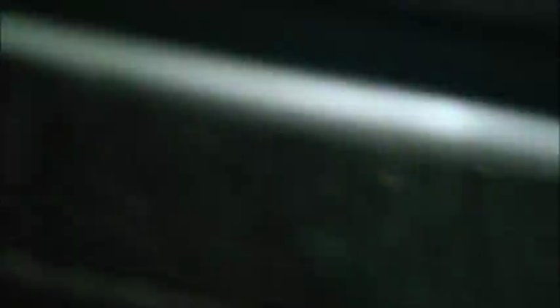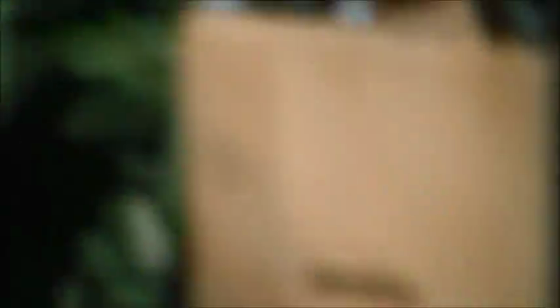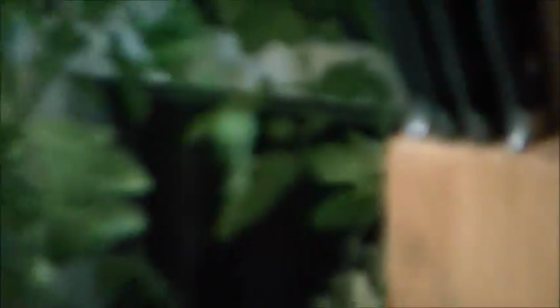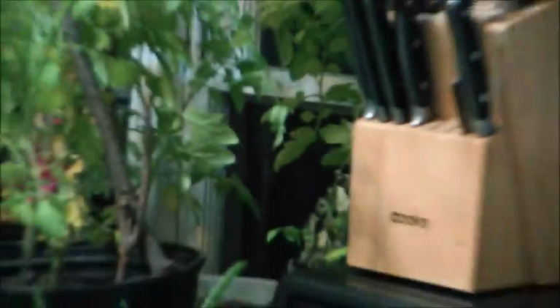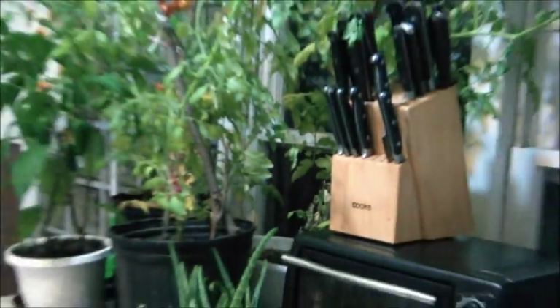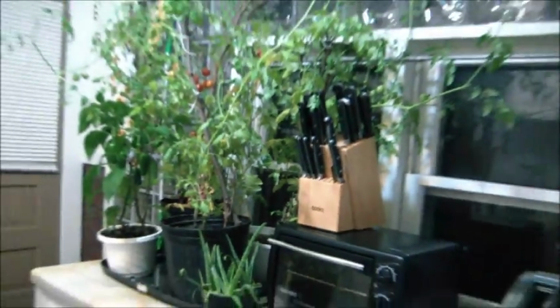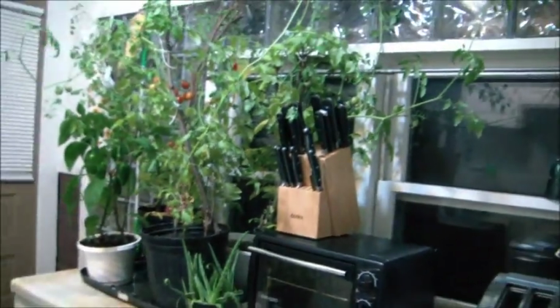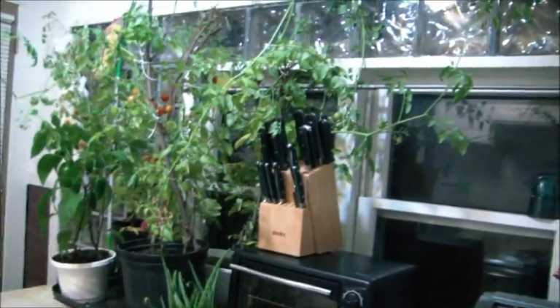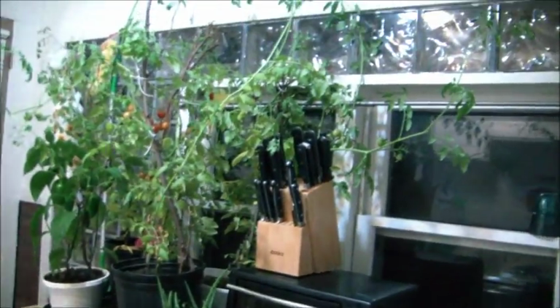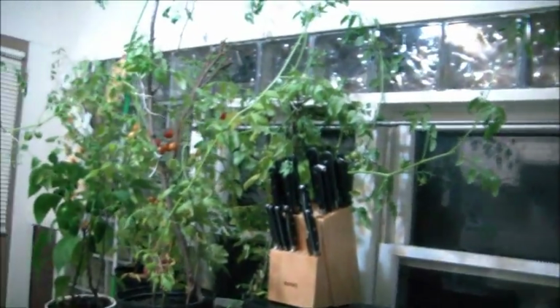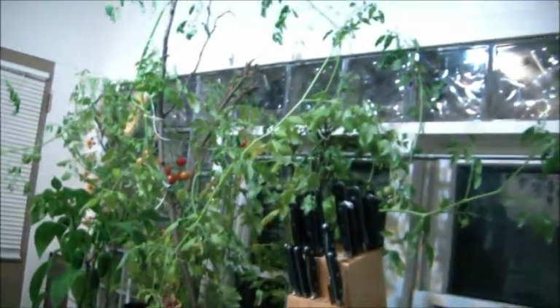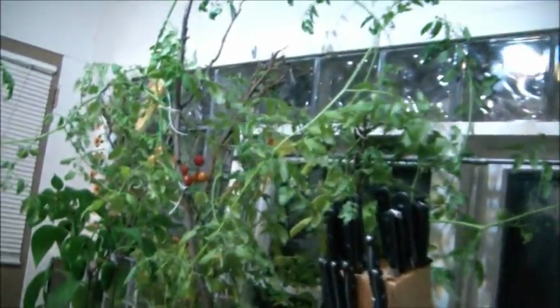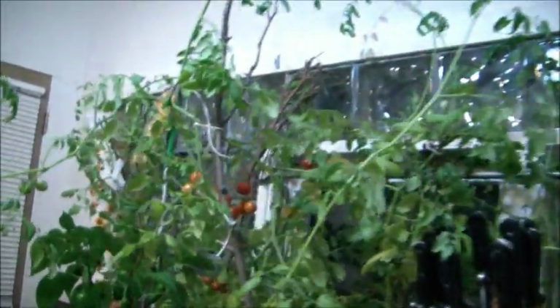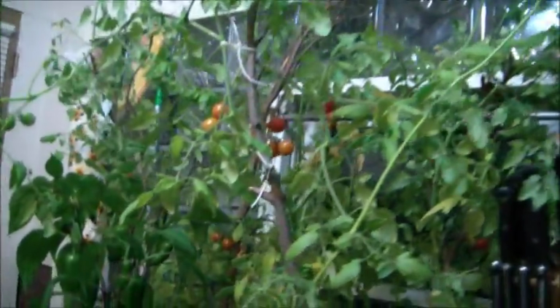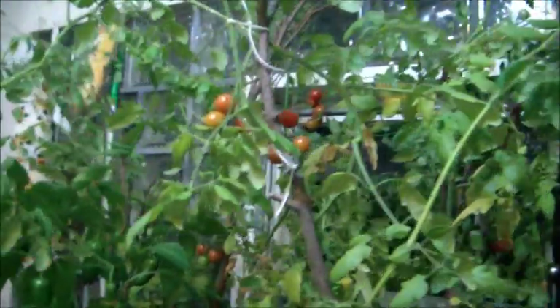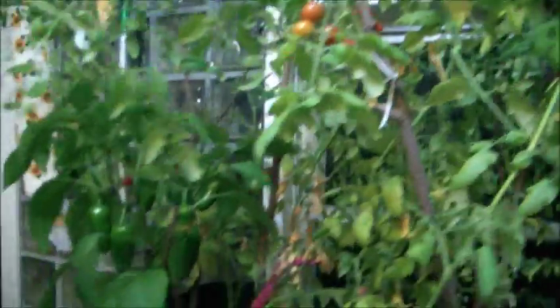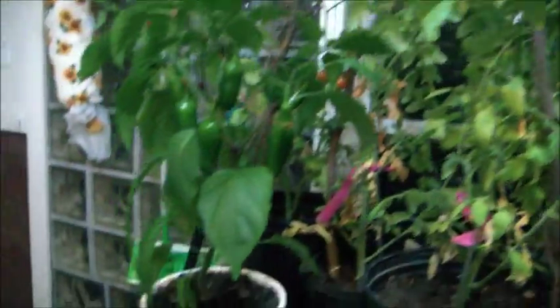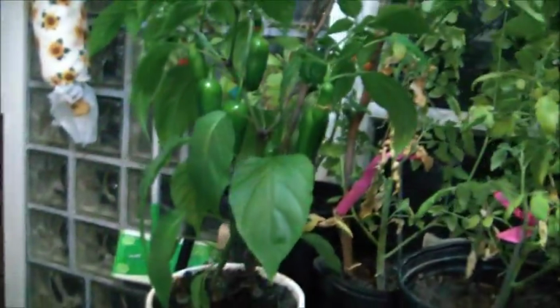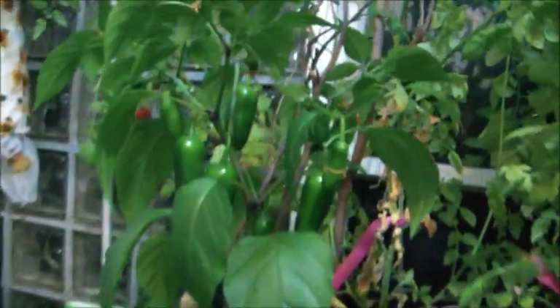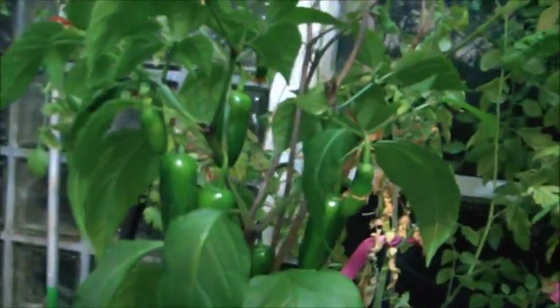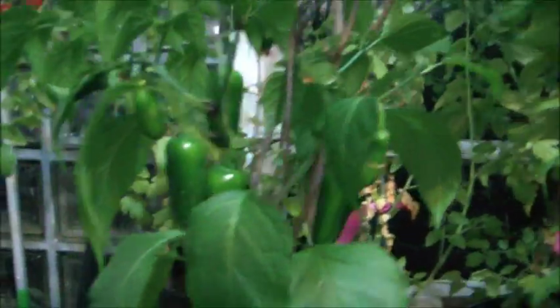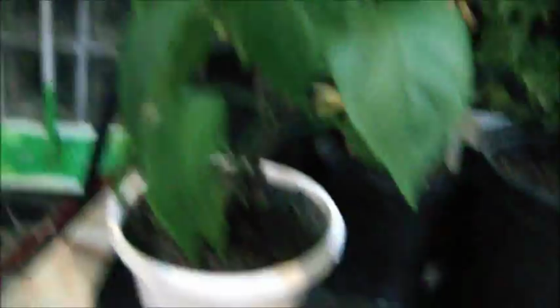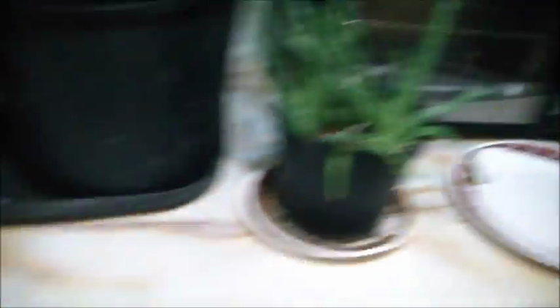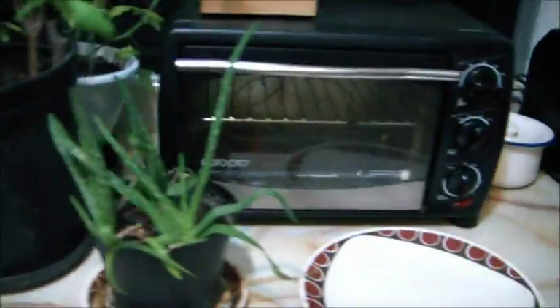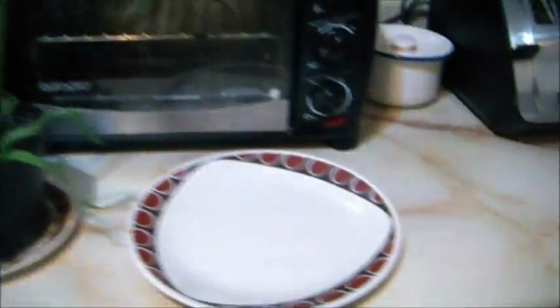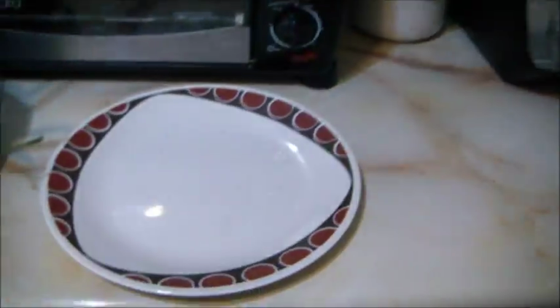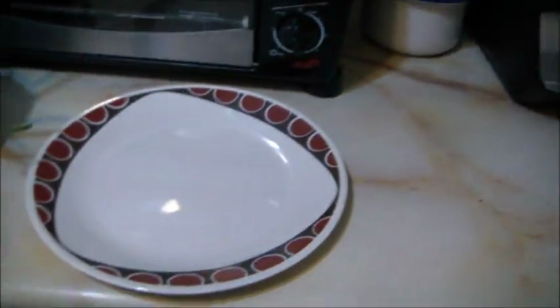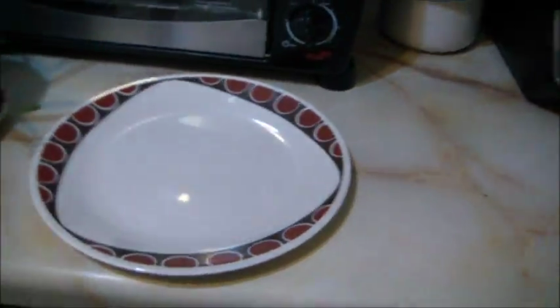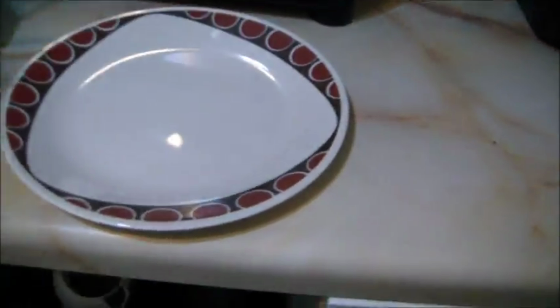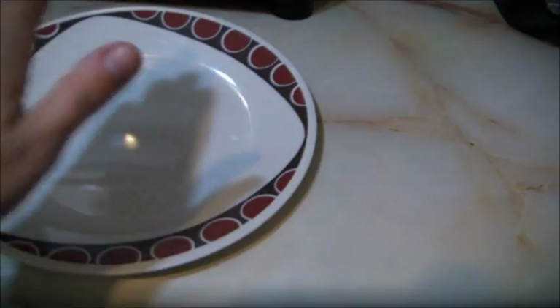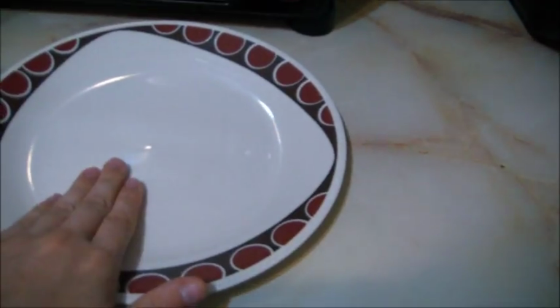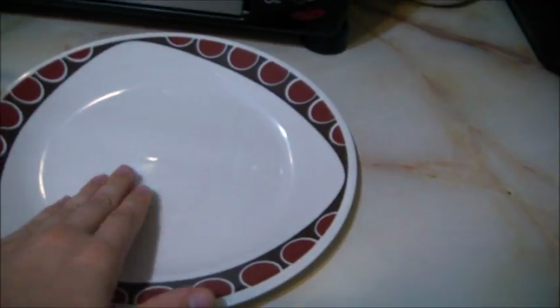Now, if you're like me, you don't have a lot of space to work in because you have a fairly significant indoor vegetable garden. So I'm going to show you how to do this entire project on a single plate.